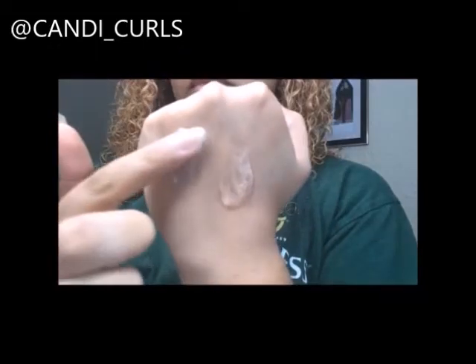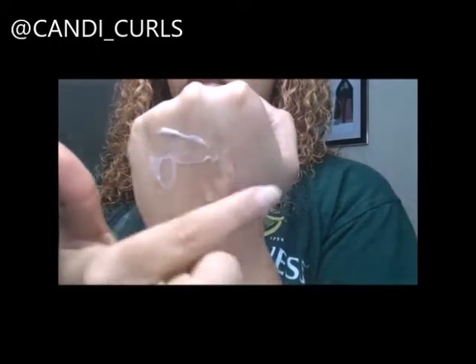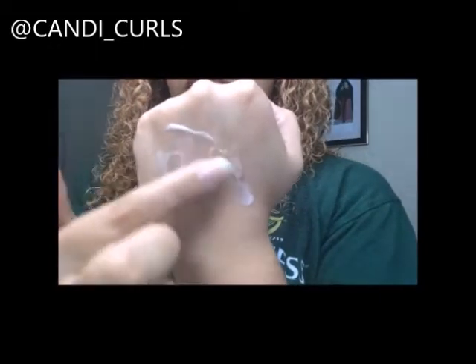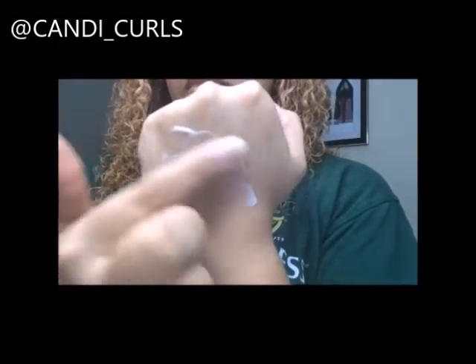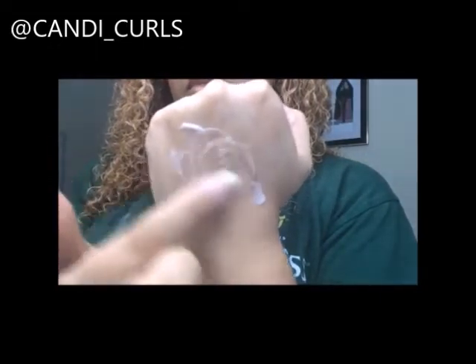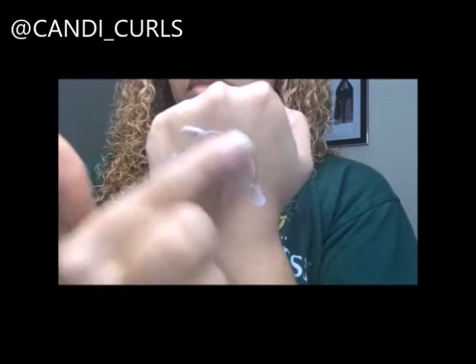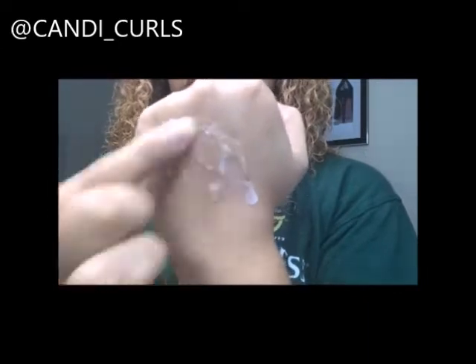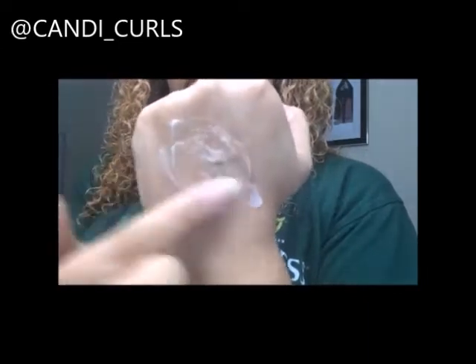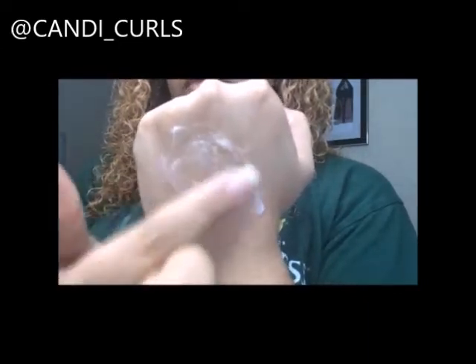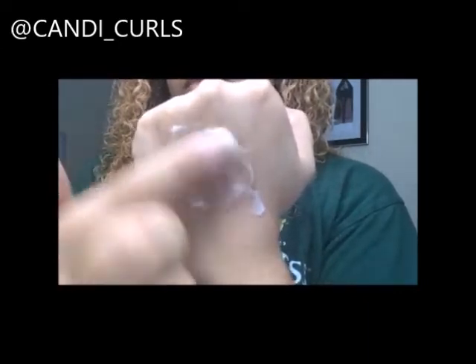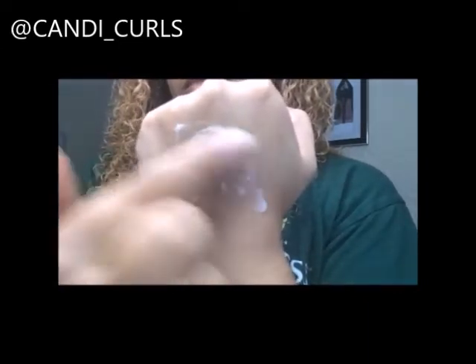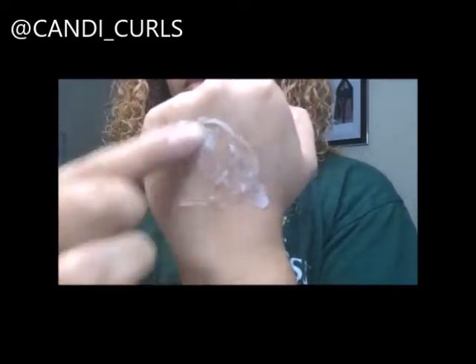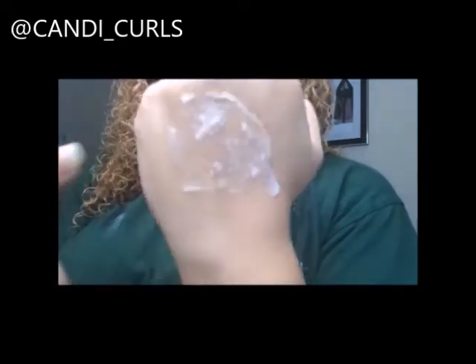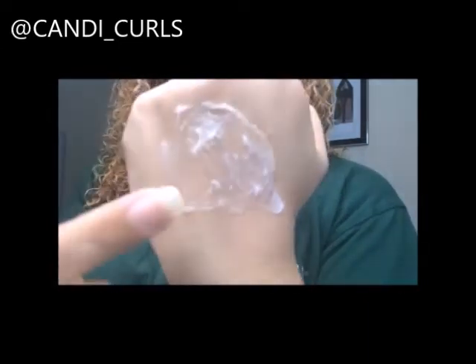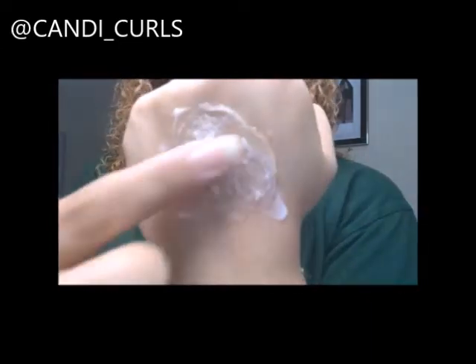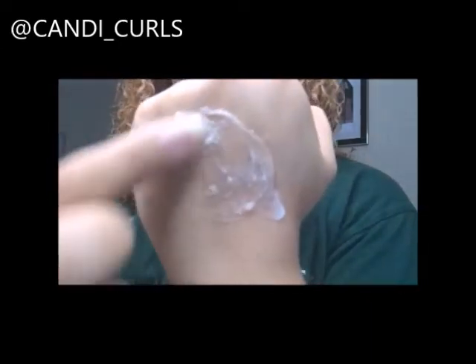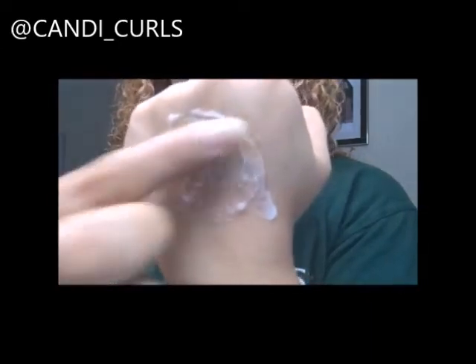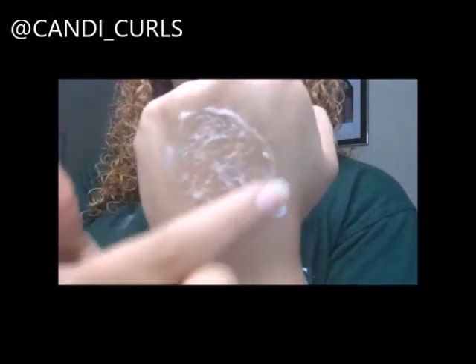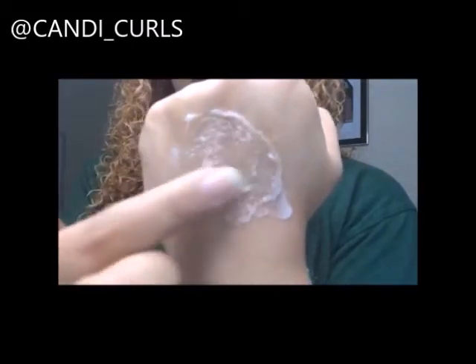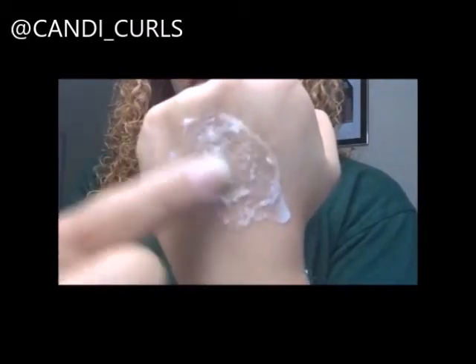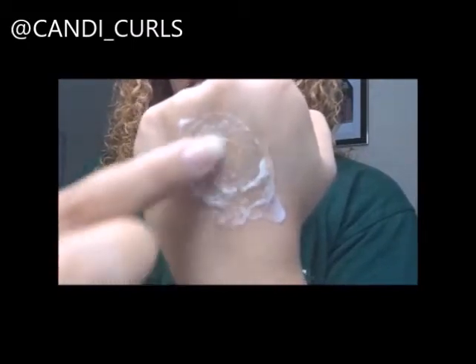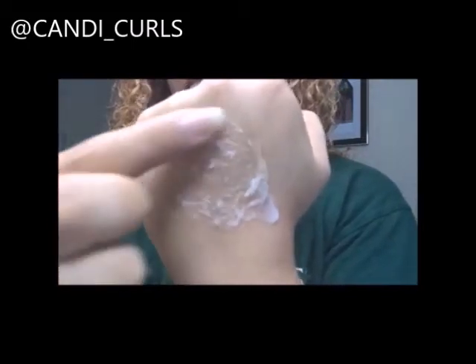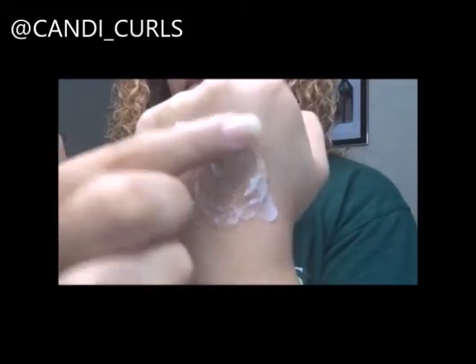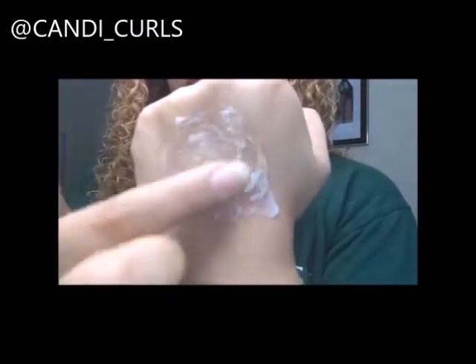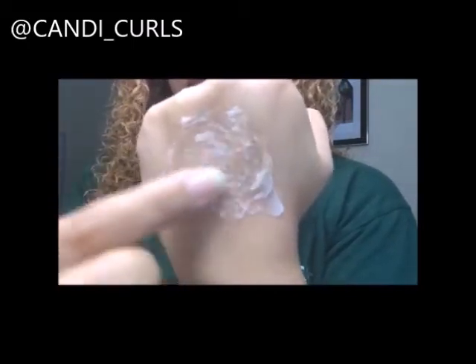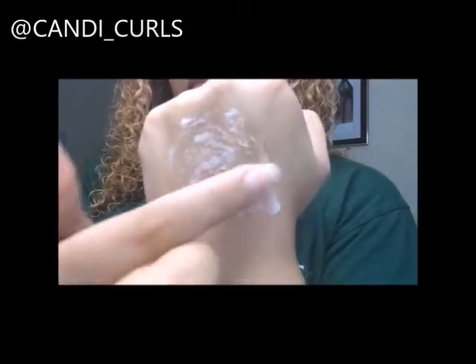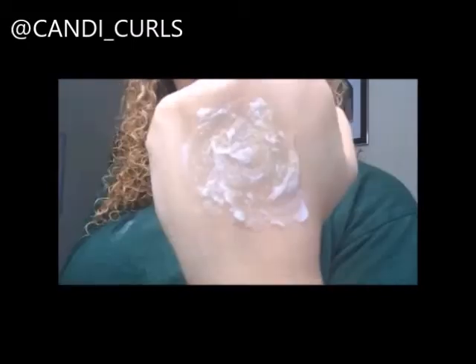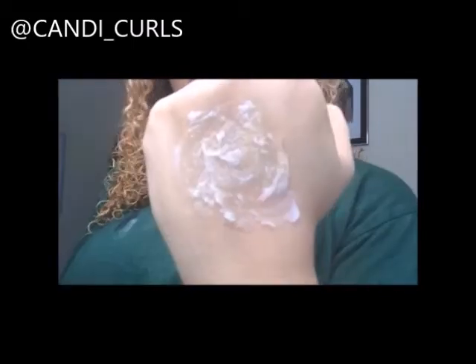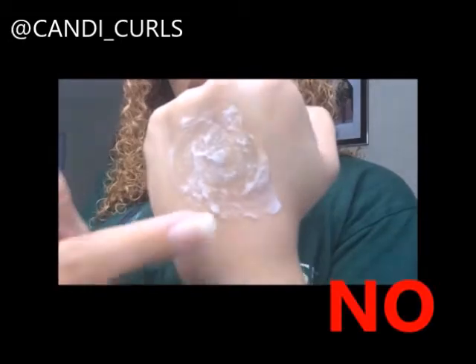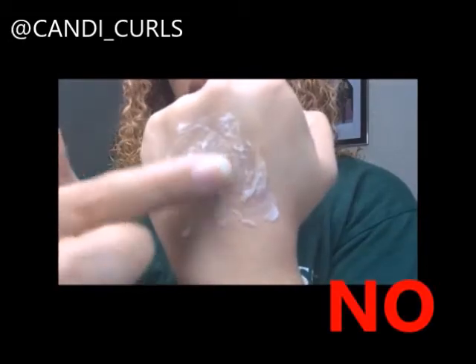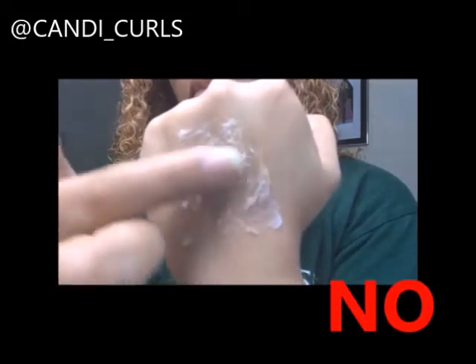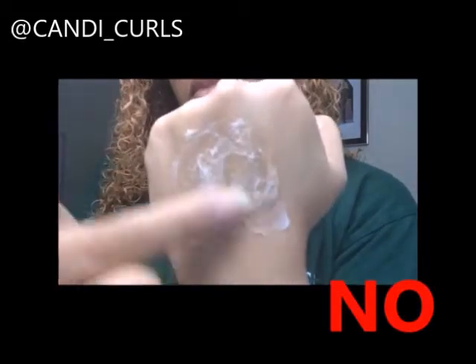We'll try a second one today. As you can see, this one is a little better than the last but it's still bitty, and that's just going to leave flakes in your hair and you're going to have to redo your whole wash day, which no one wants to do.